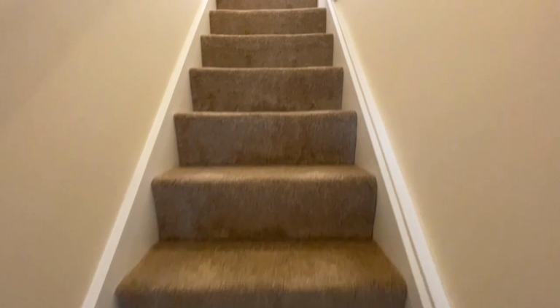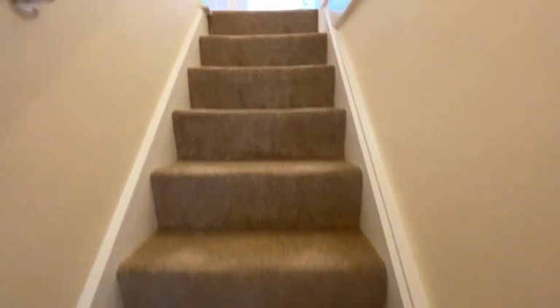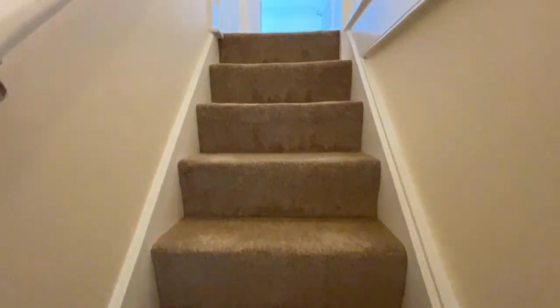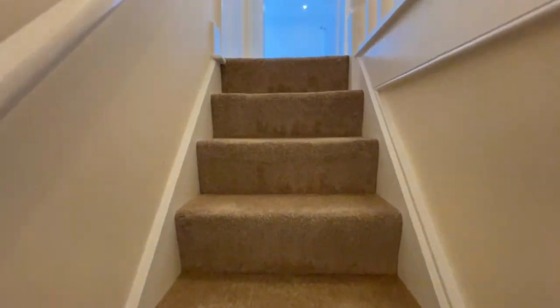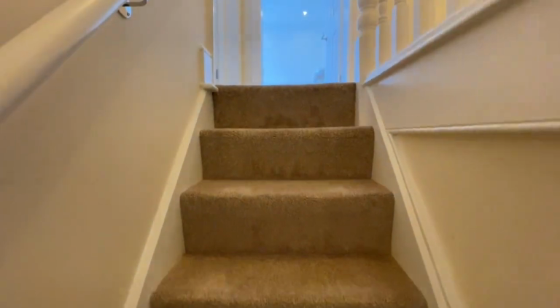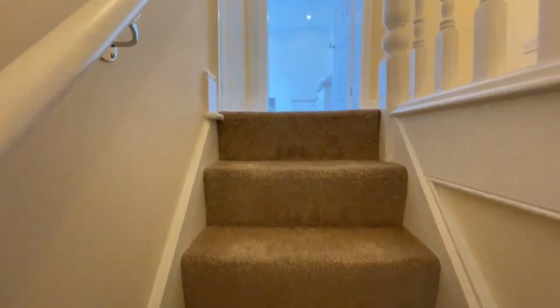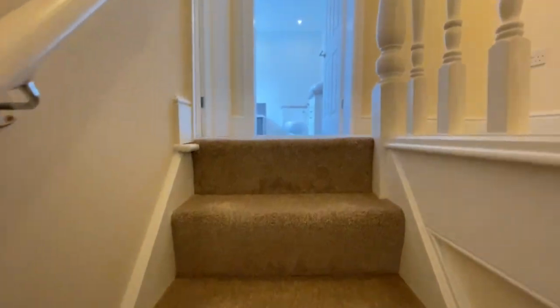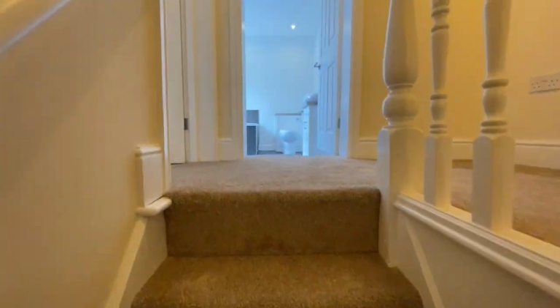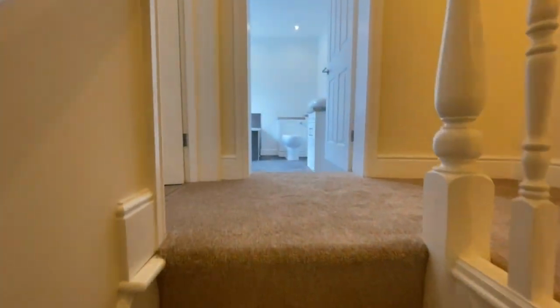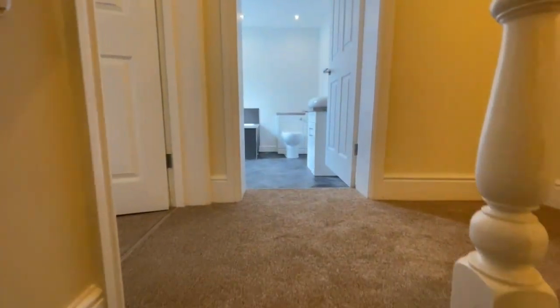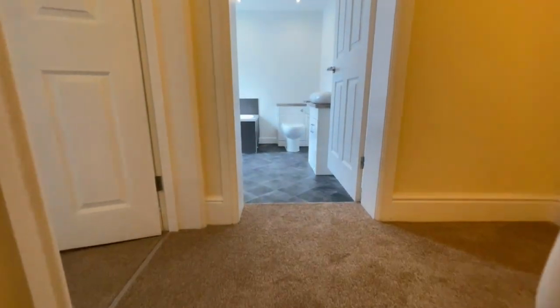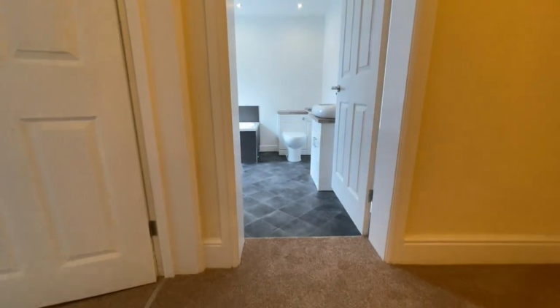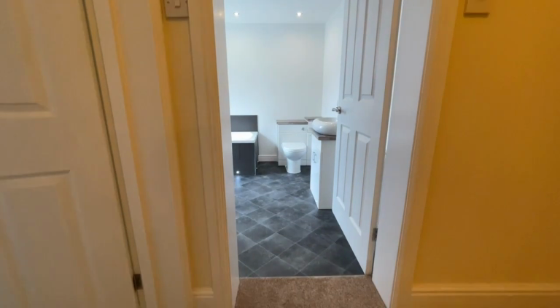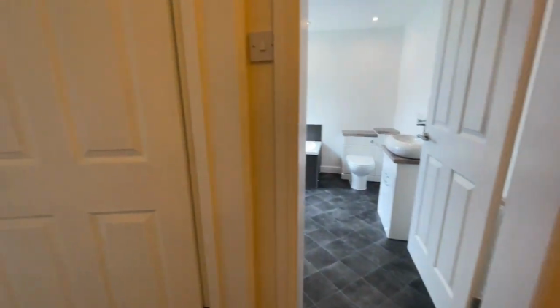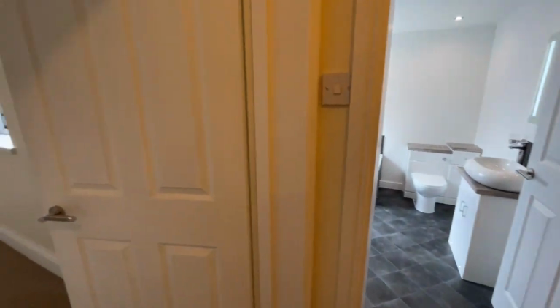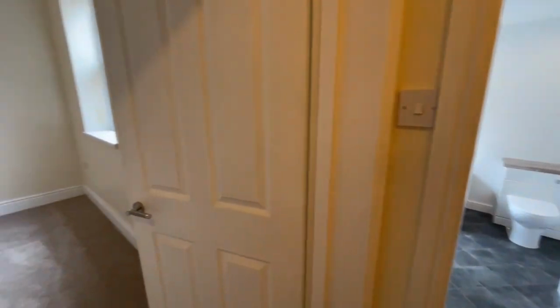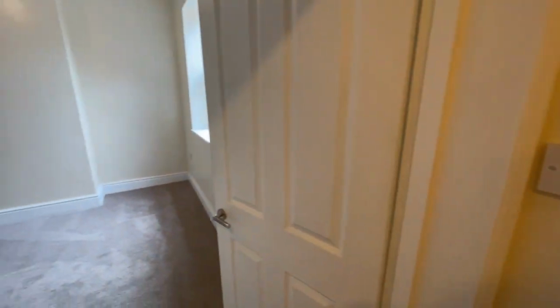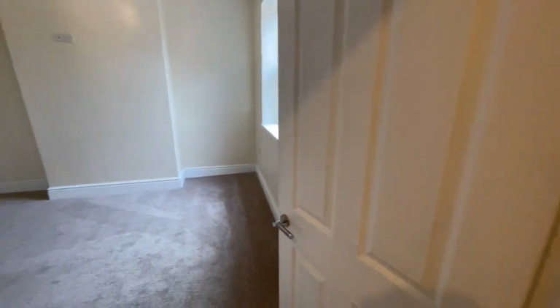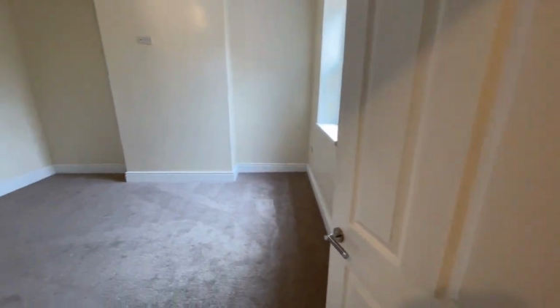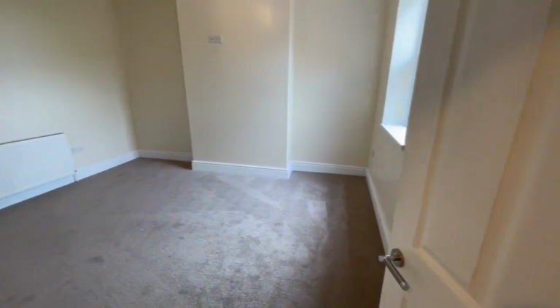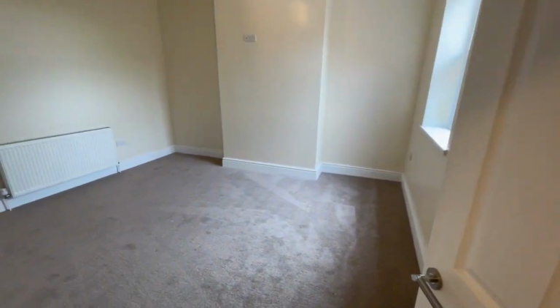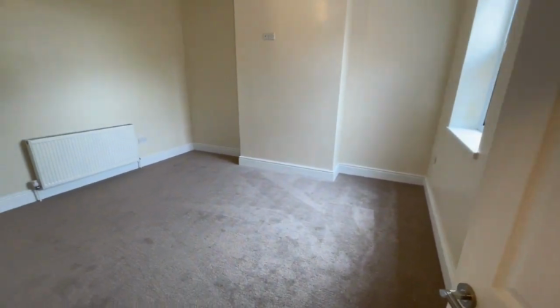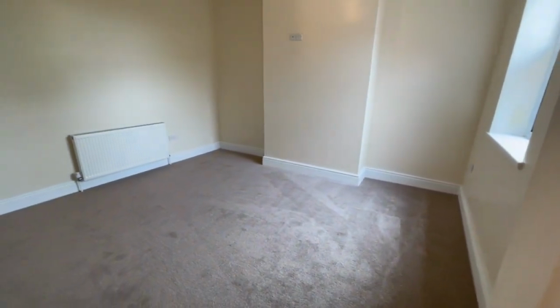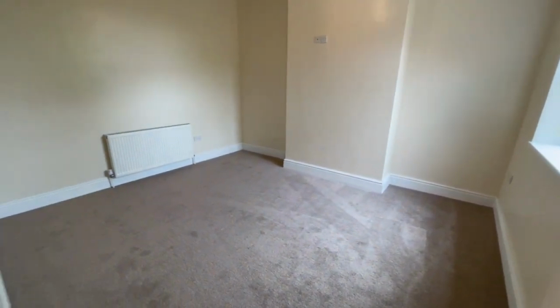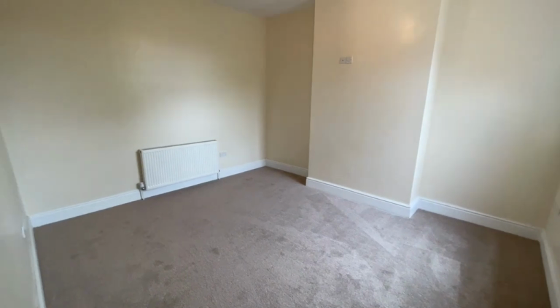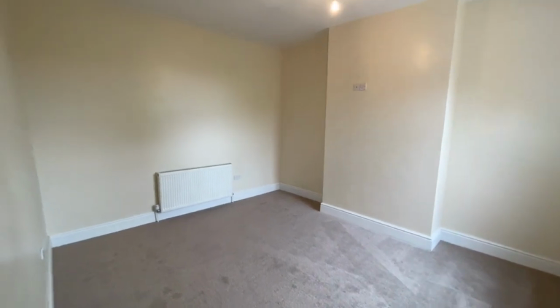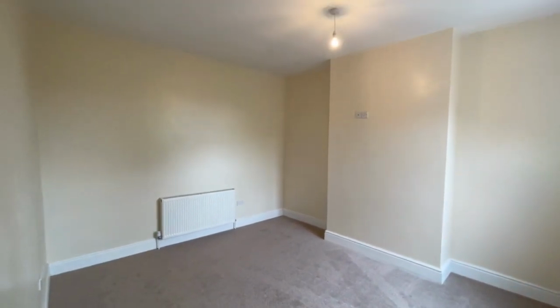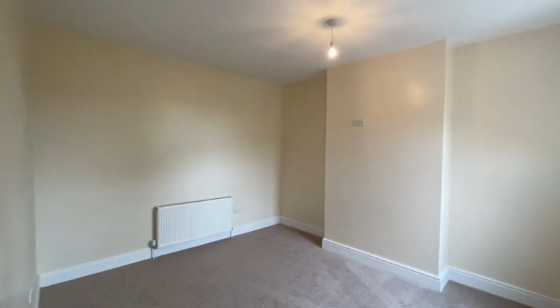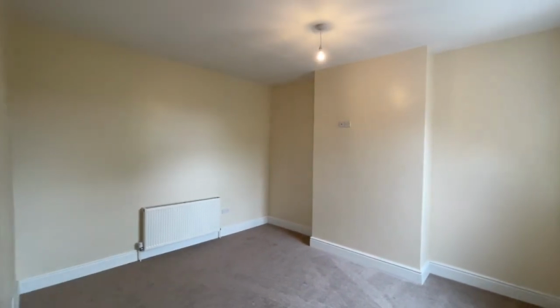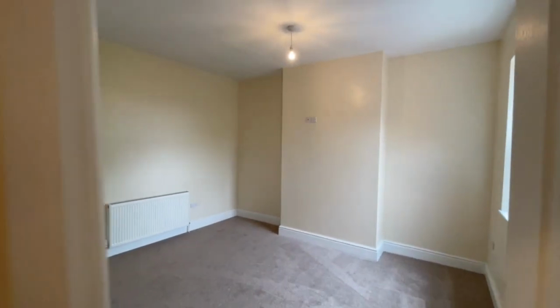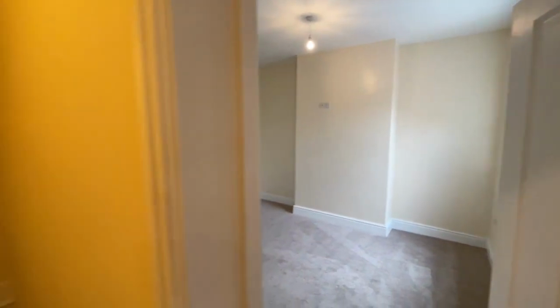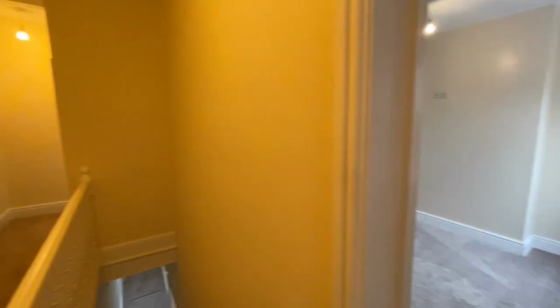Despite being a terraced property, this does have a full landing and three large bedrooms. The first of which is here — again a large double bedroom at the back of the property, with matching decoration throughout and lovely high ceilings again.